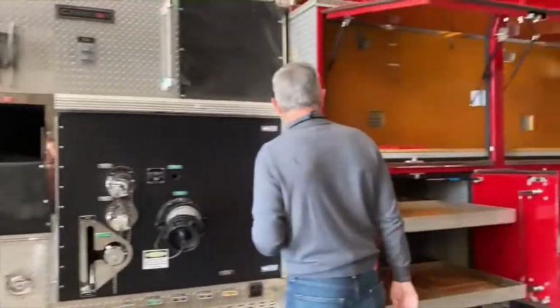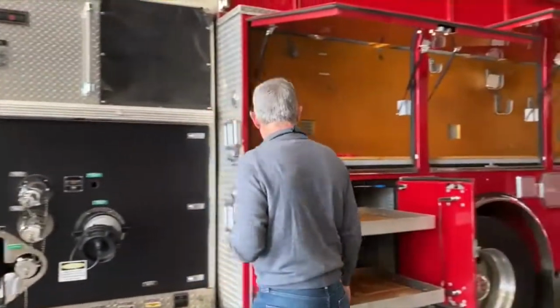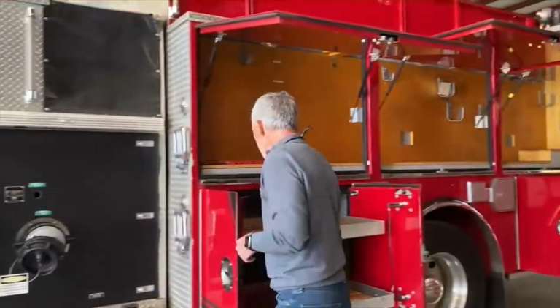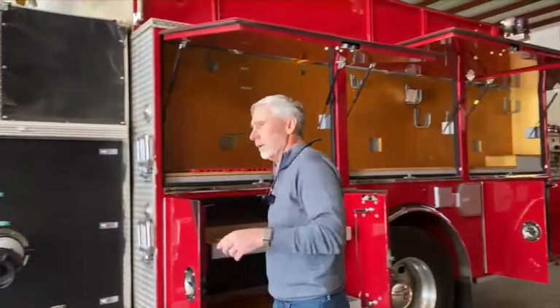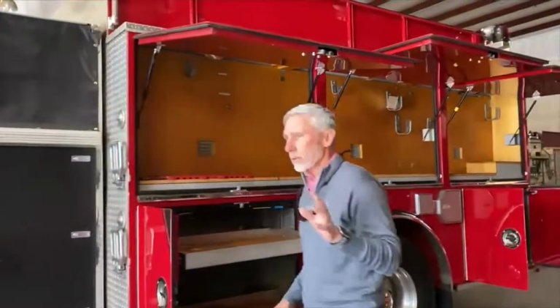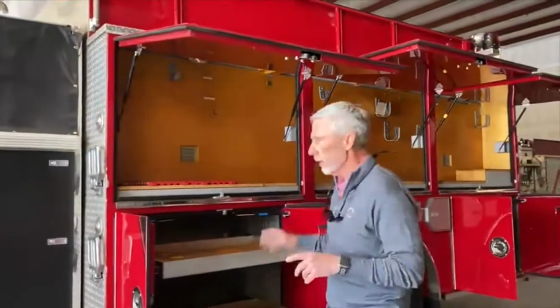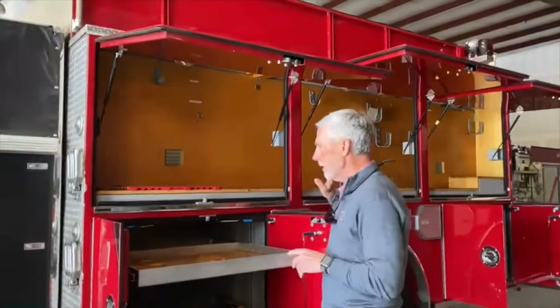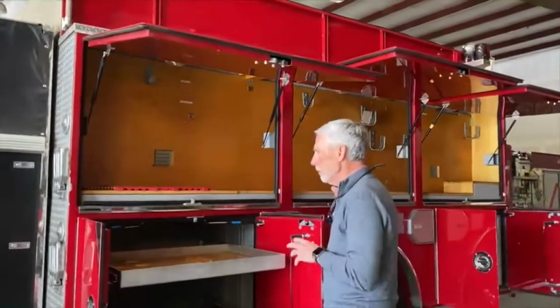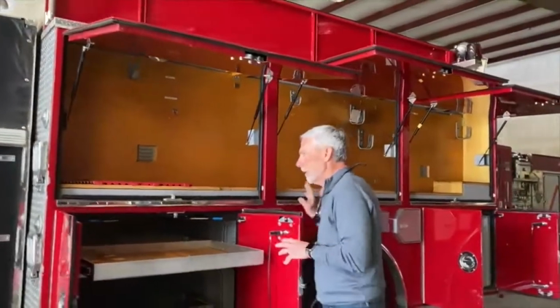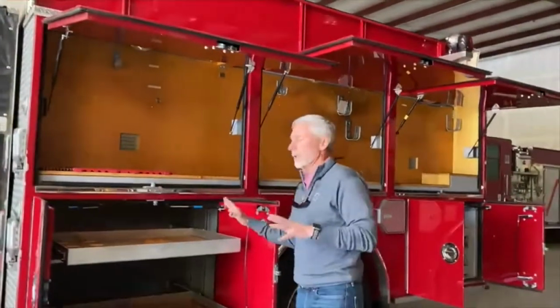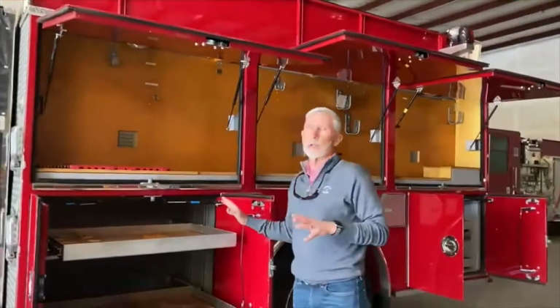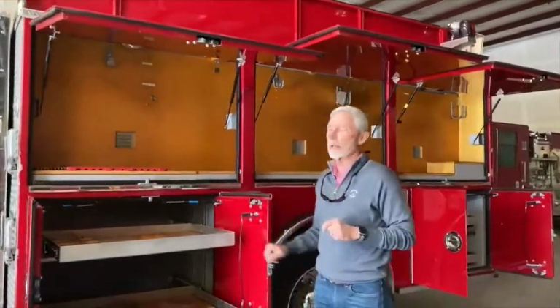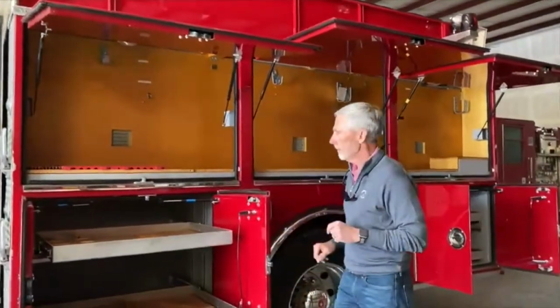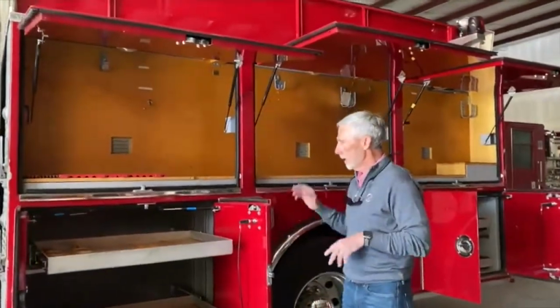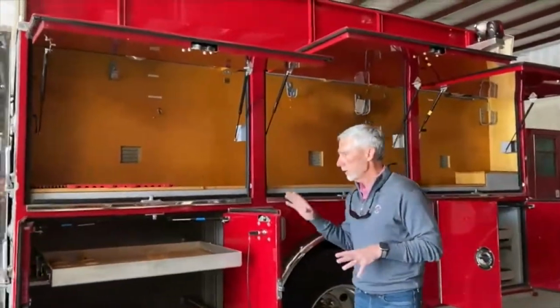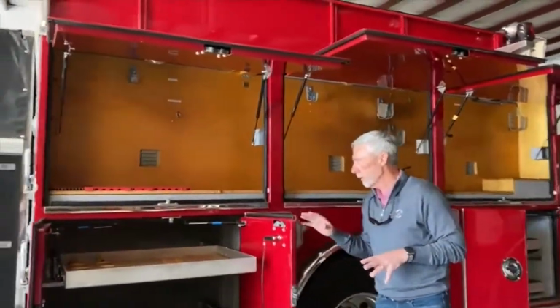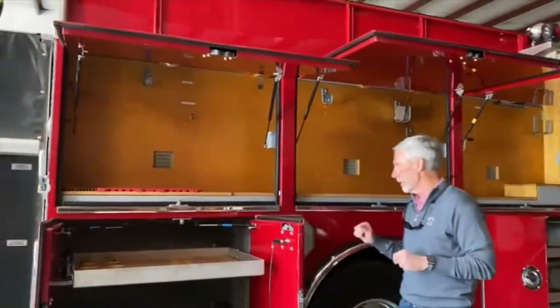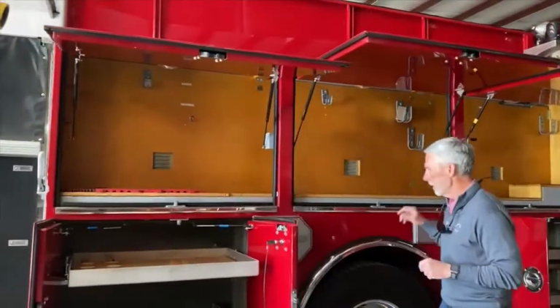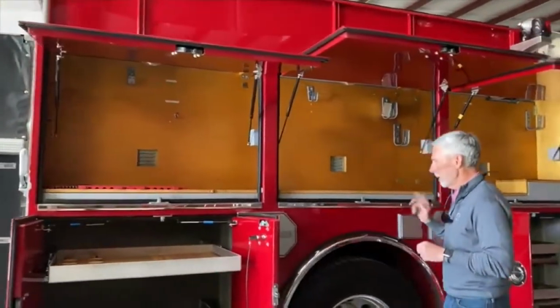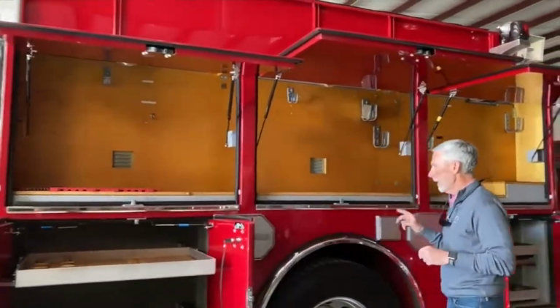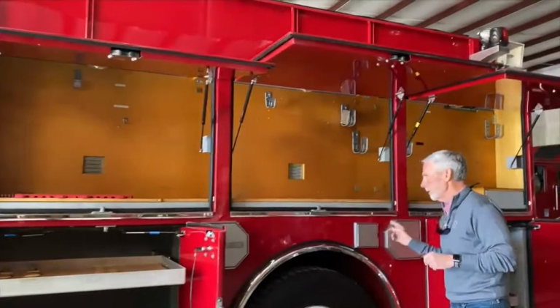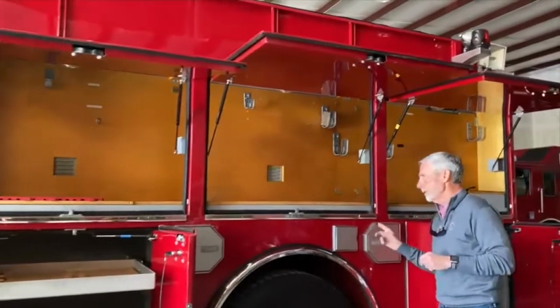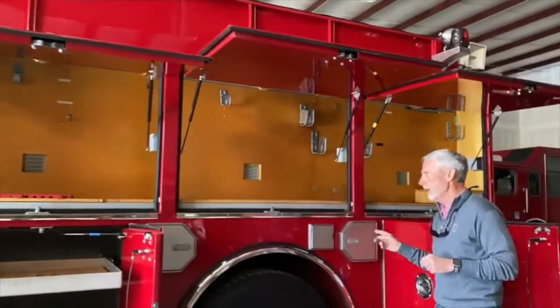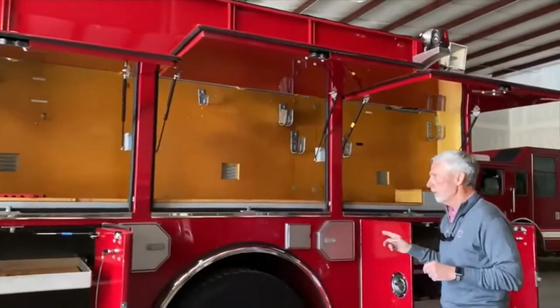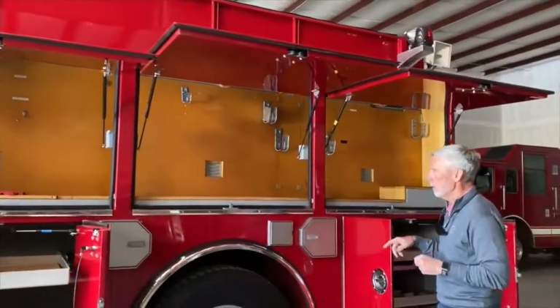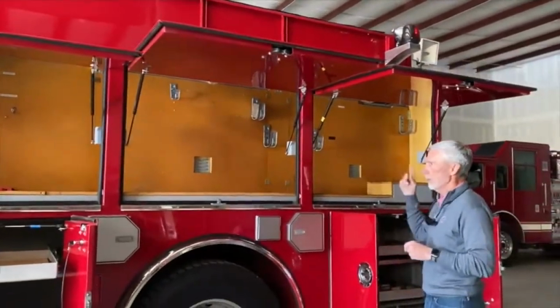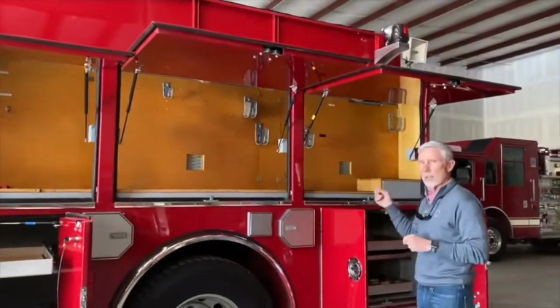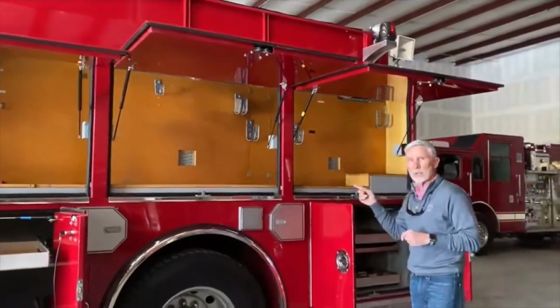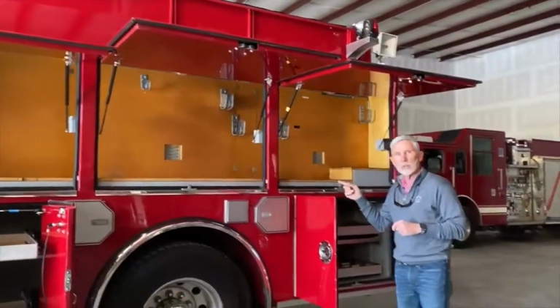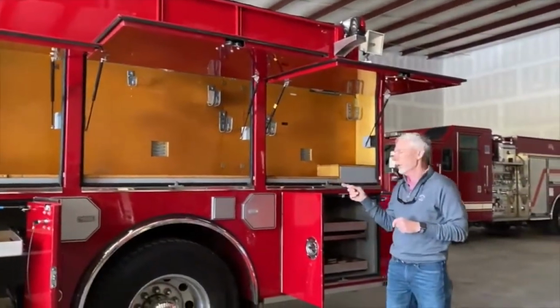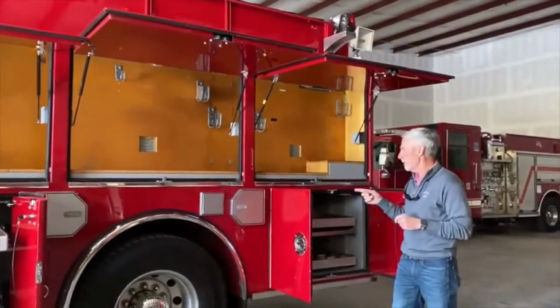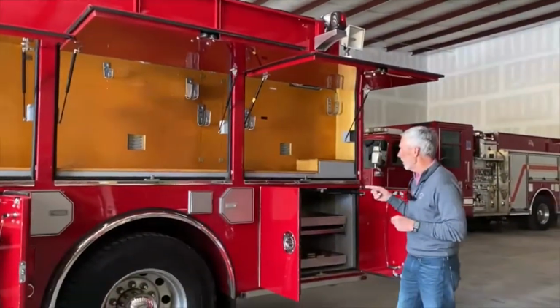Some other nice features on this truck: every single compartment has a pull-out tray, and there is additional storage. This side has two SCBA cylinder holders, and the other side has an additional two SCBA holders.